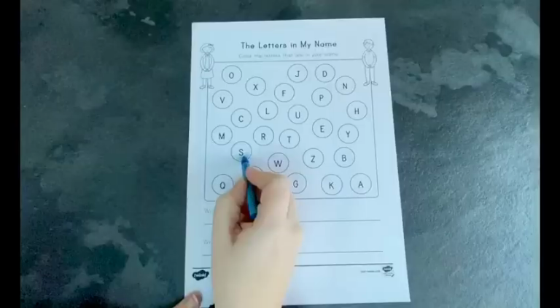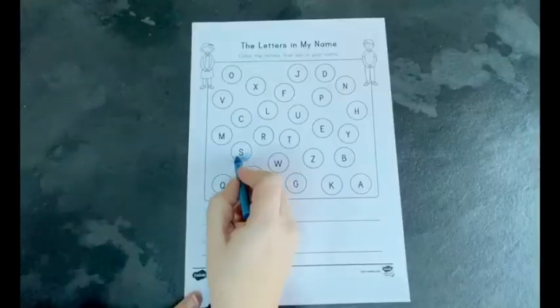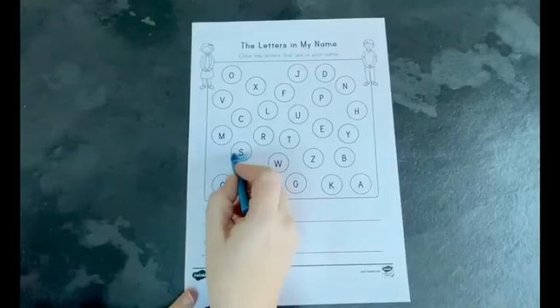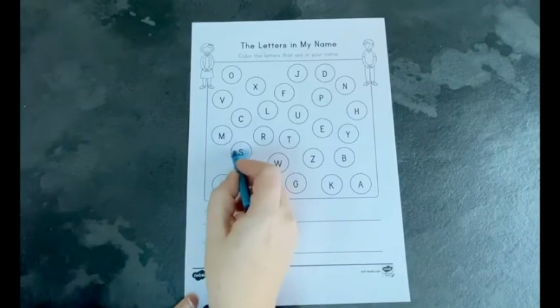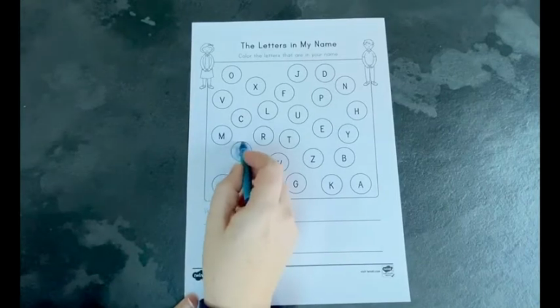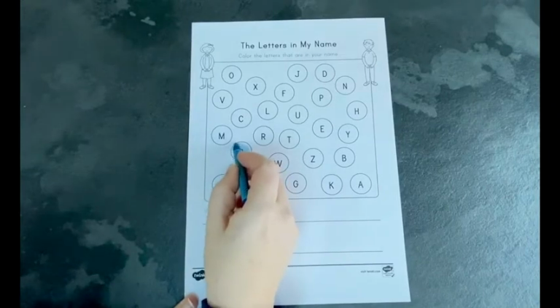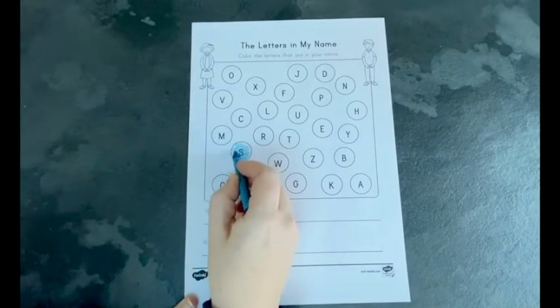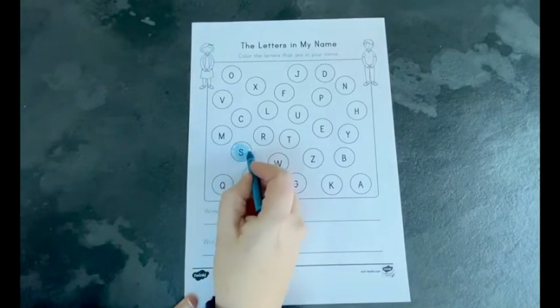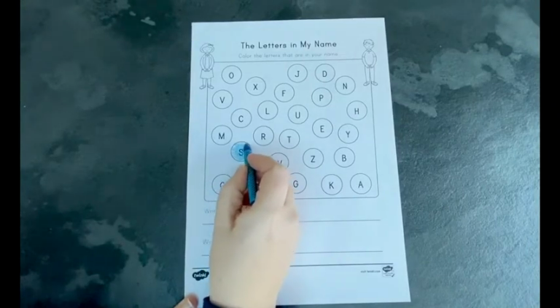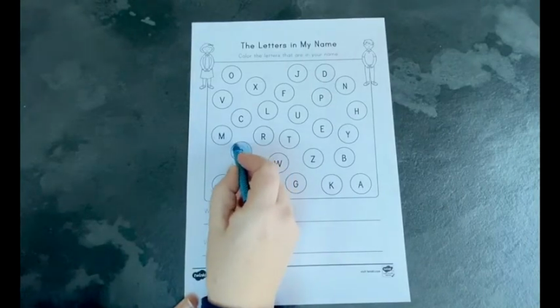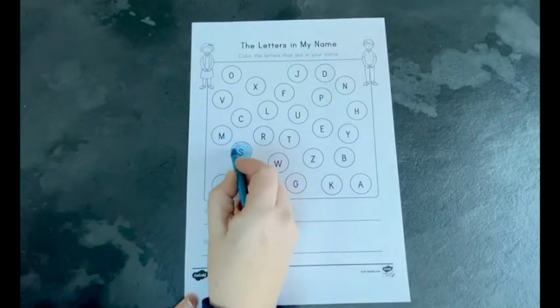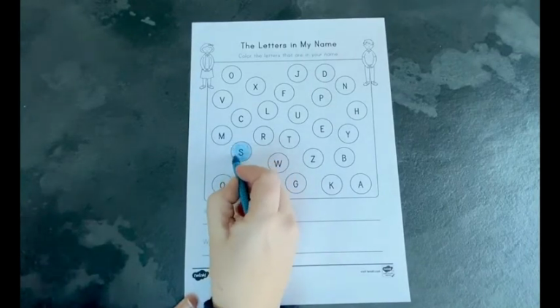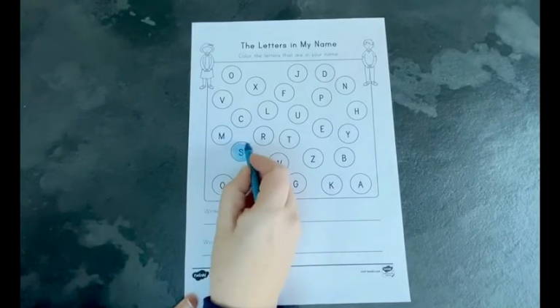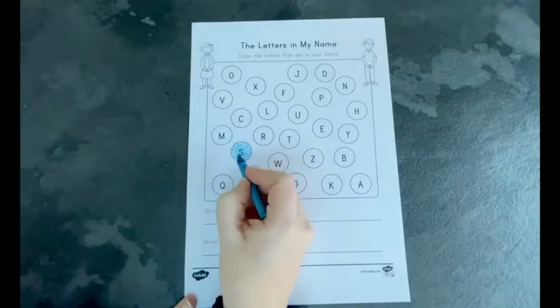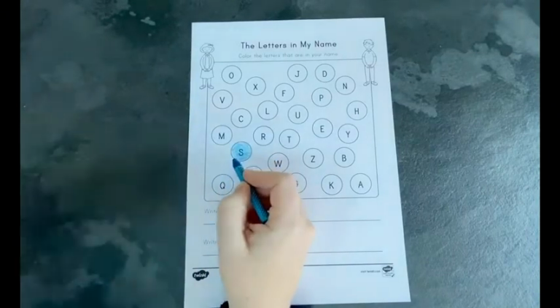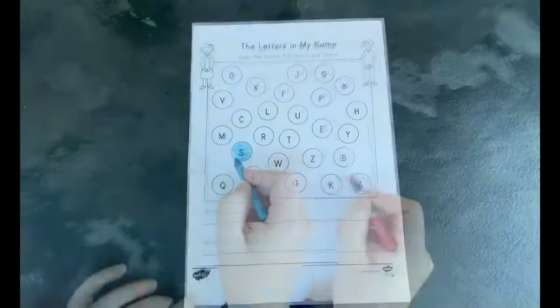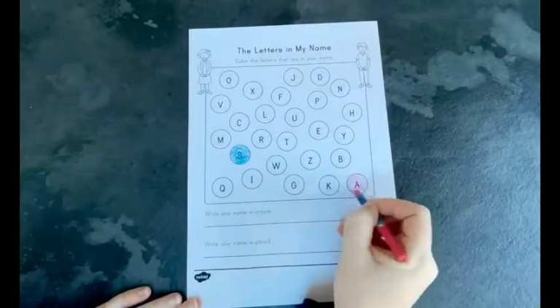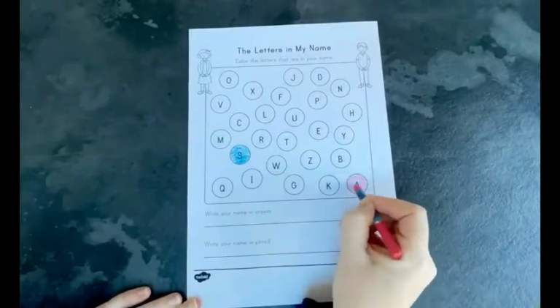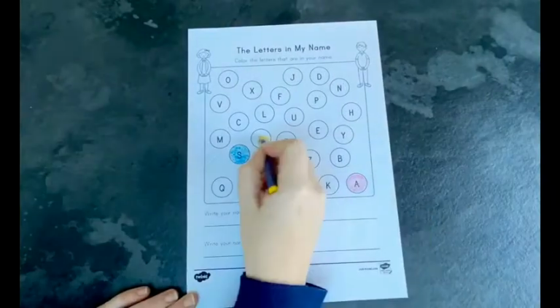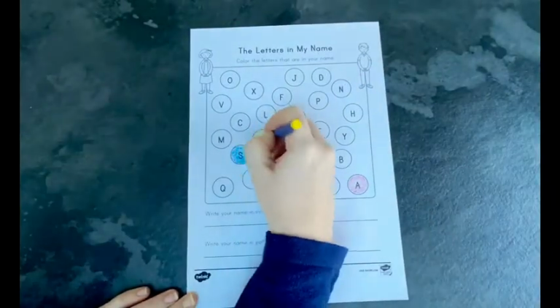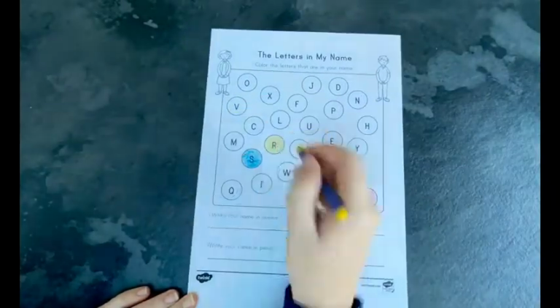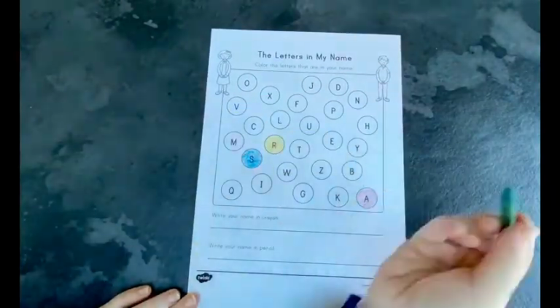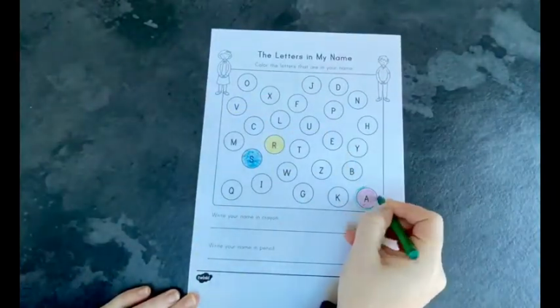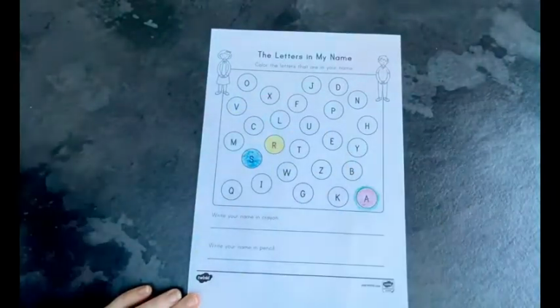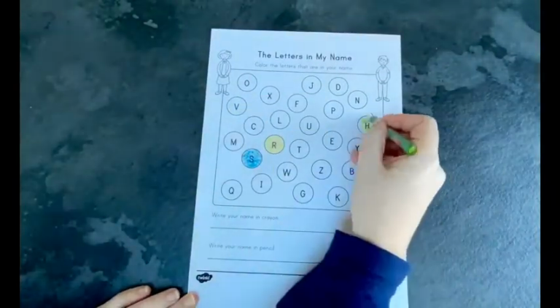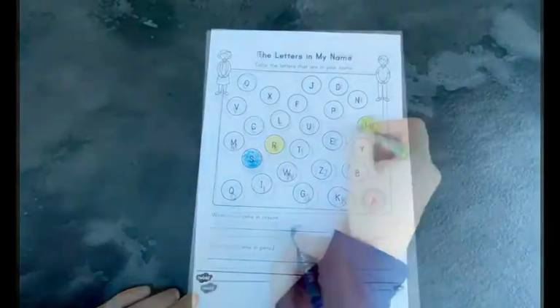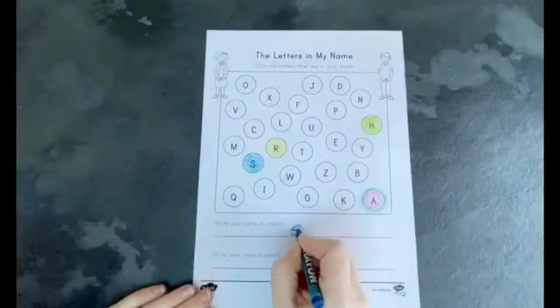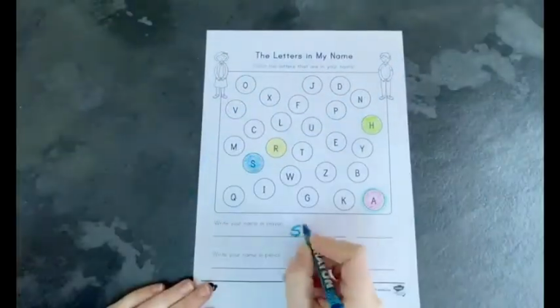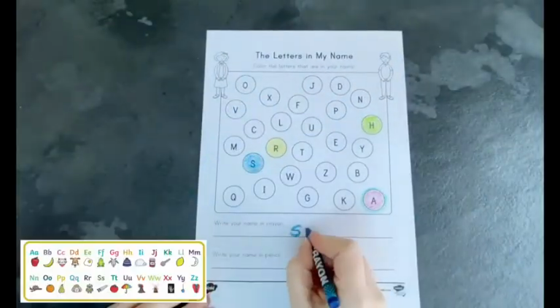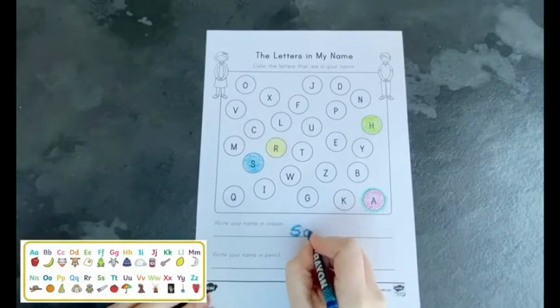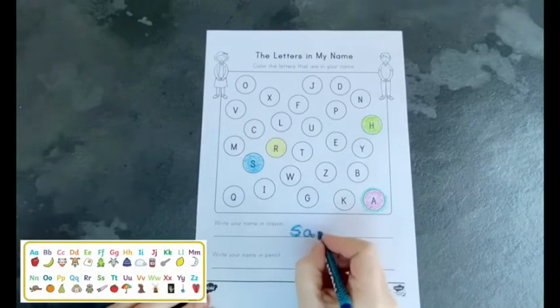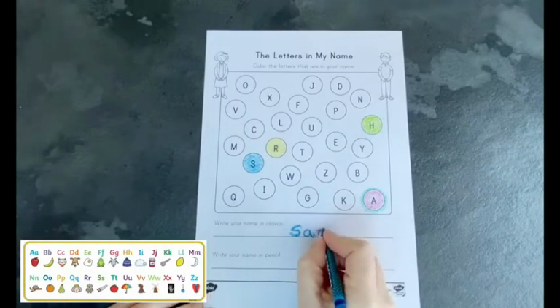With this sheet, children identify the letters in their name and colour them in. They then need to write their name at the bottom, identifying when to use uppercase or lowercase letters. They can use these Twinkle alphabet strips to help them.